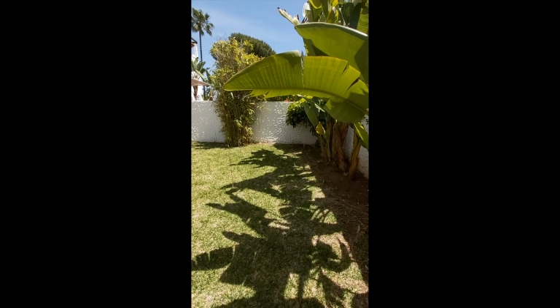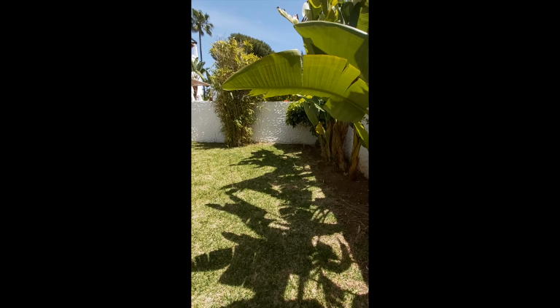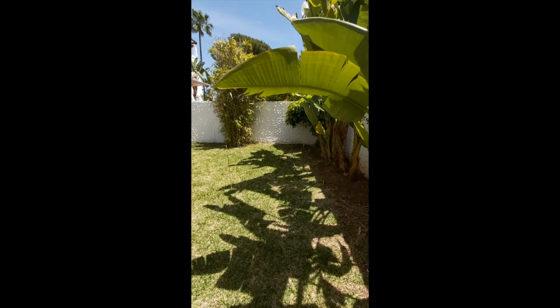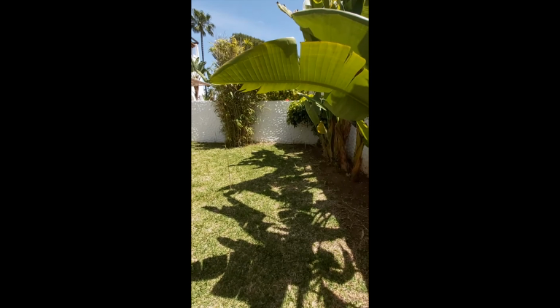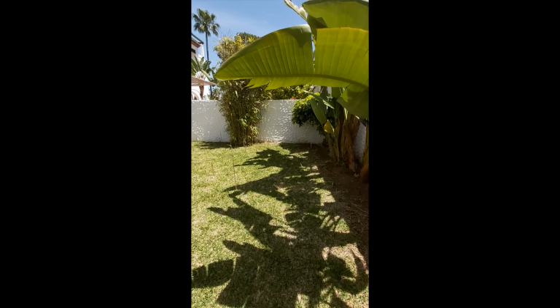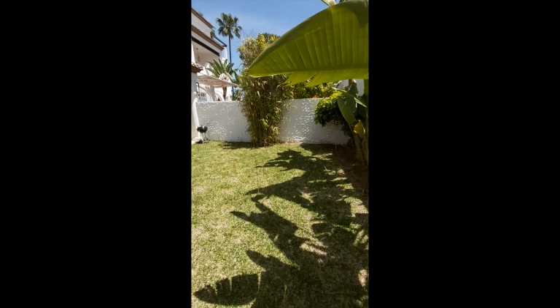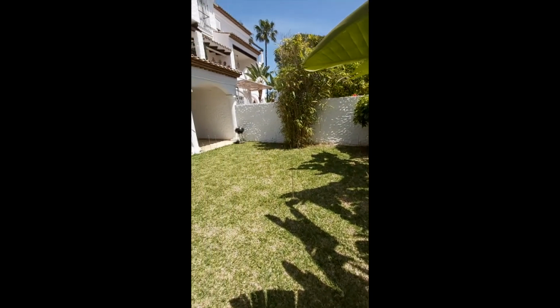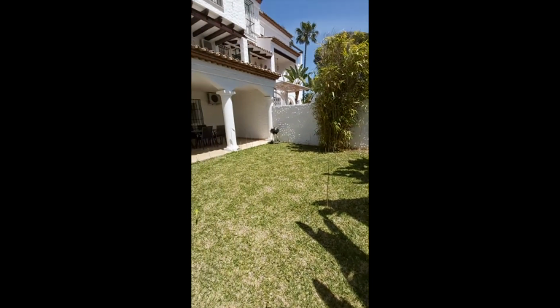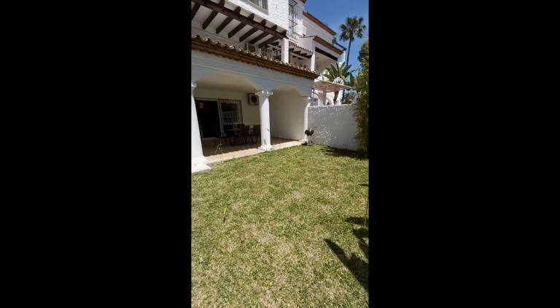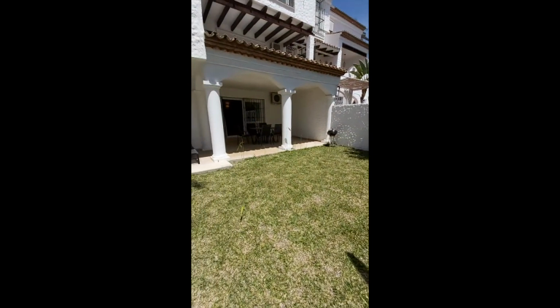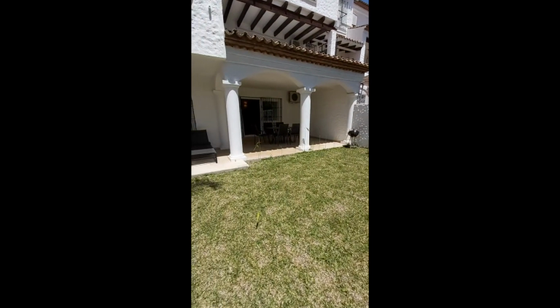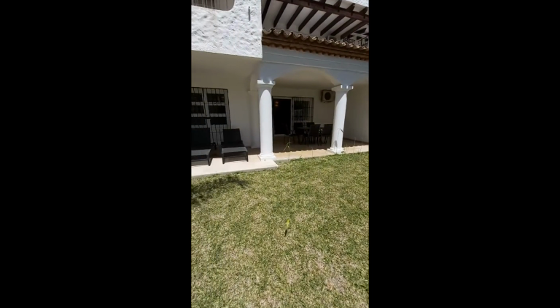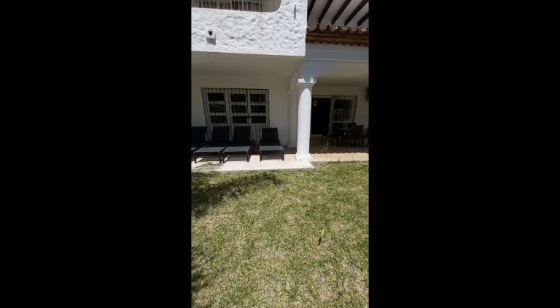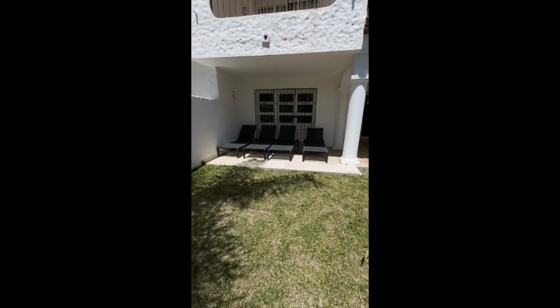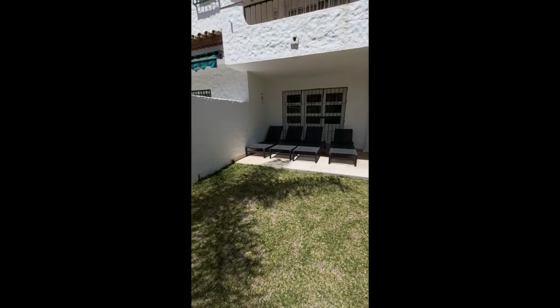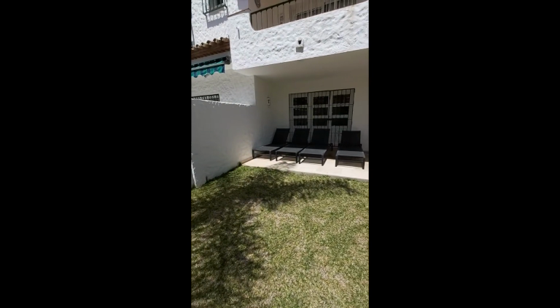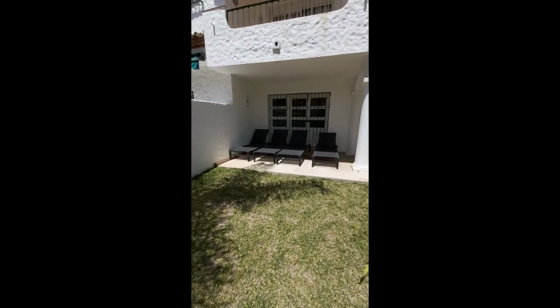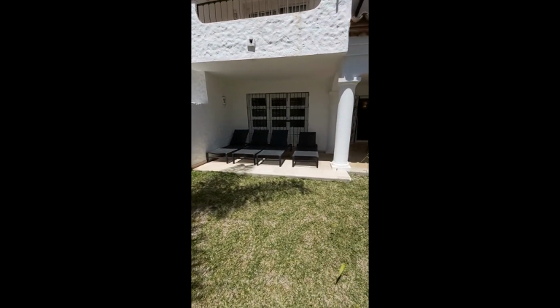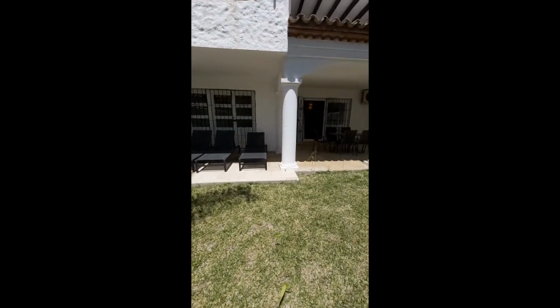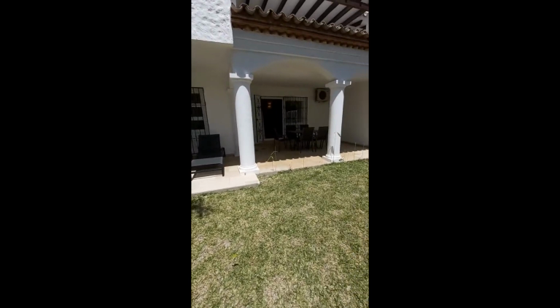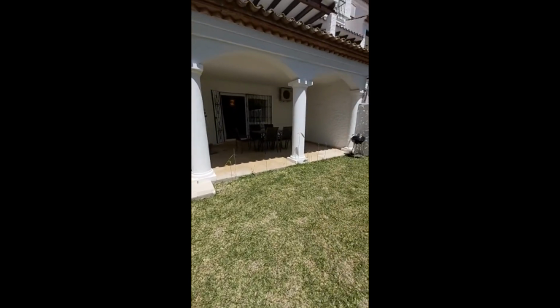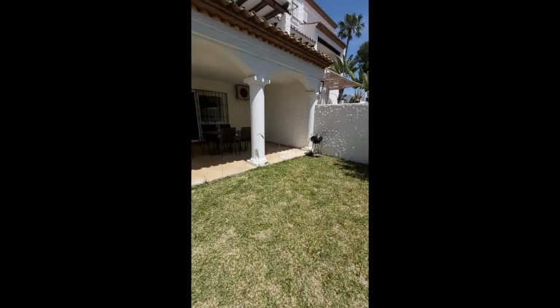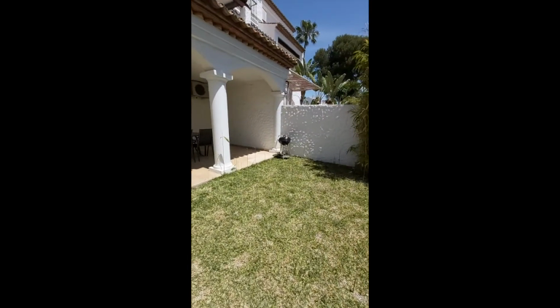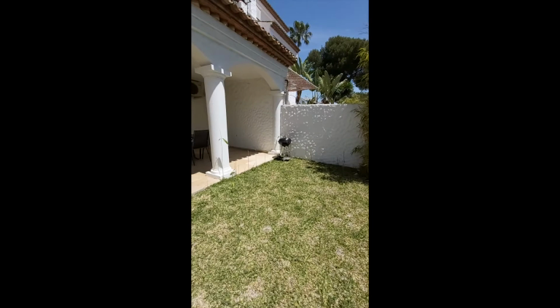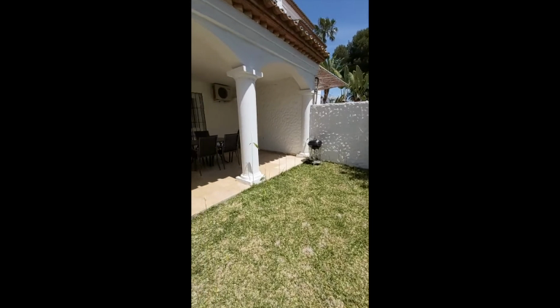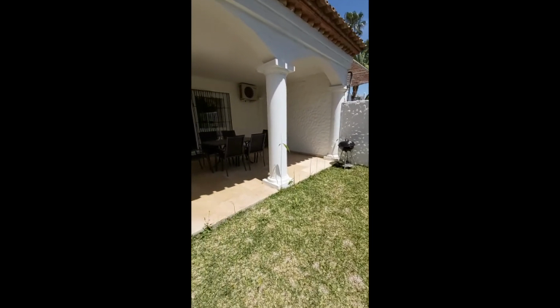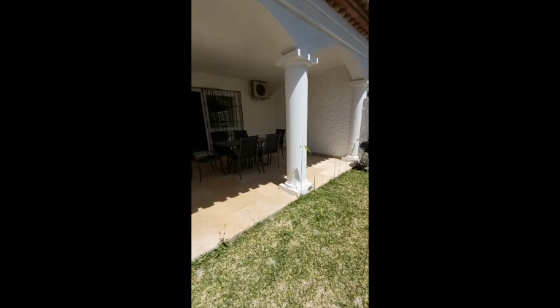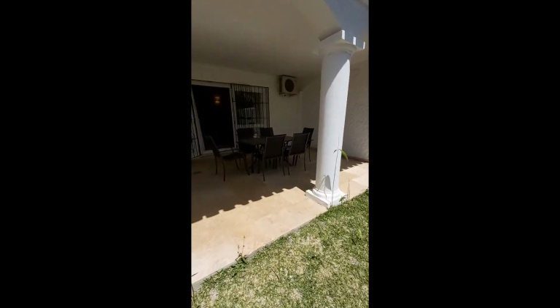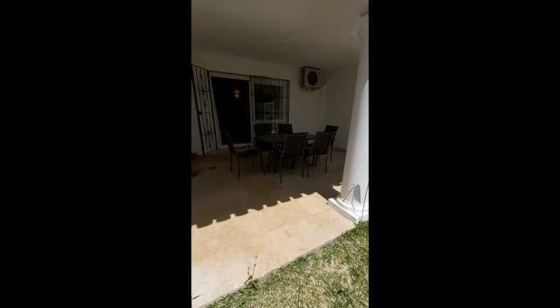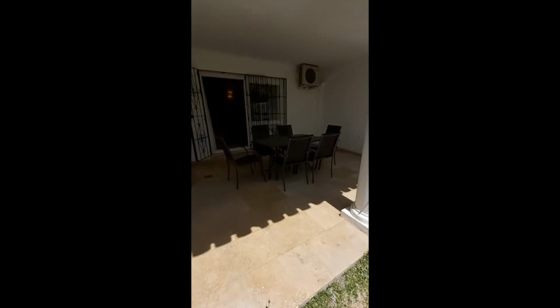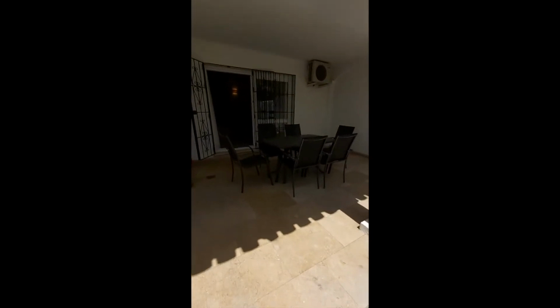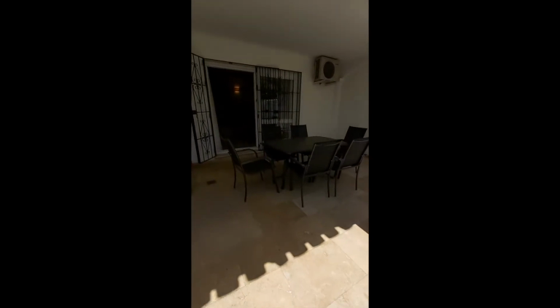I thought we'd start in the garden of this two-bedroom, two-bathroom, ground-floor apartment in Benavista. Lovely sized garden, plenty of room for sun lounges, barbecue, table and chairs out here.